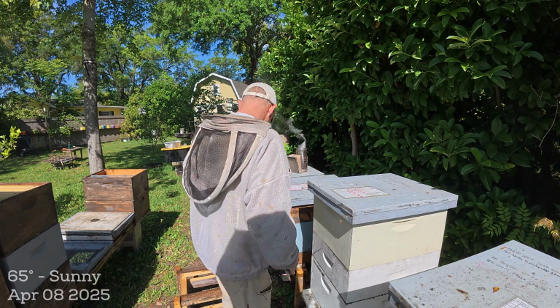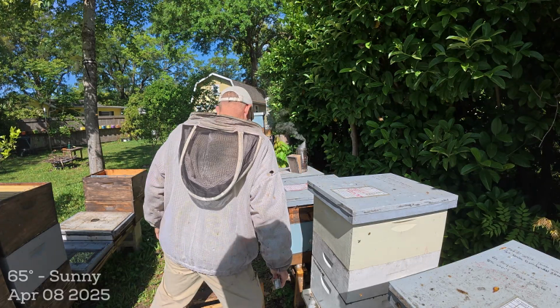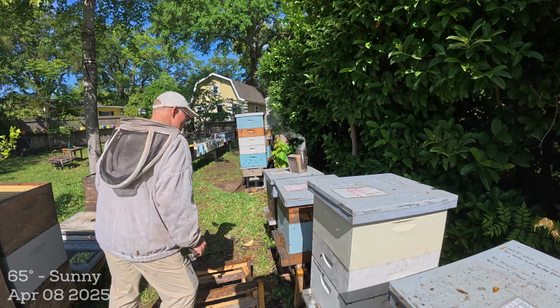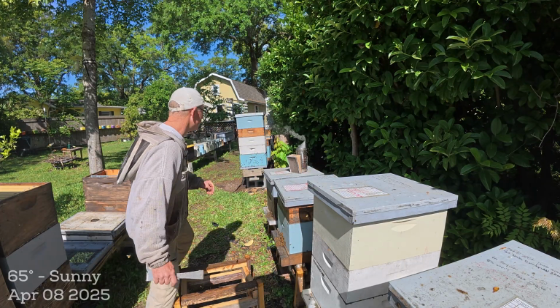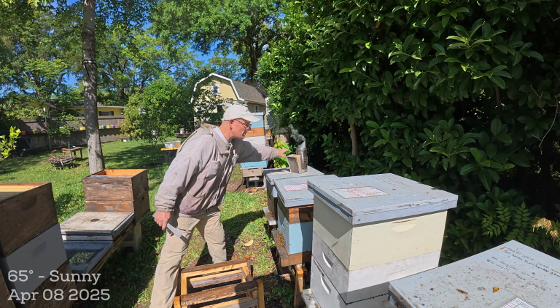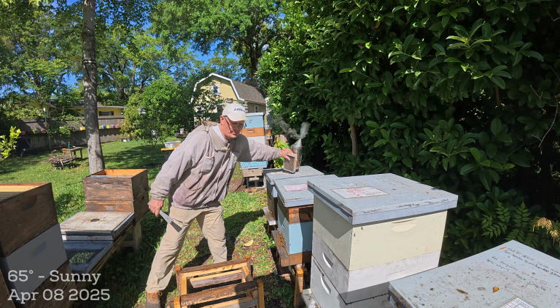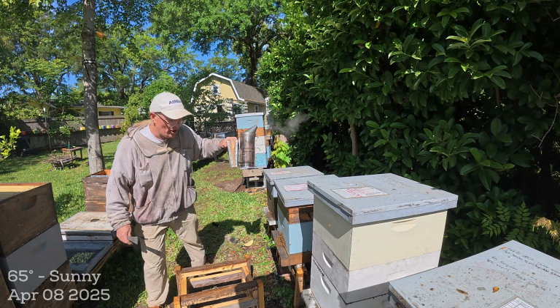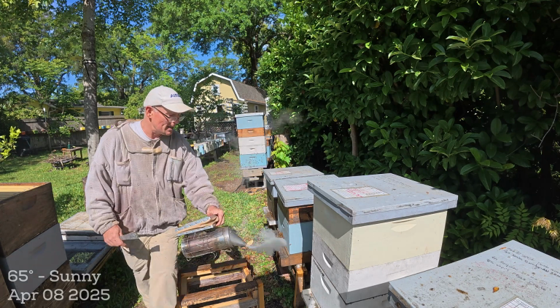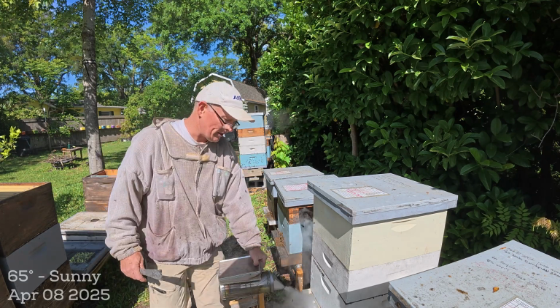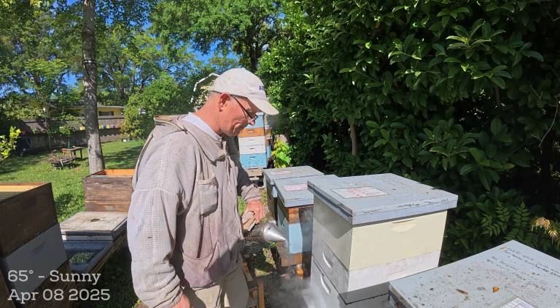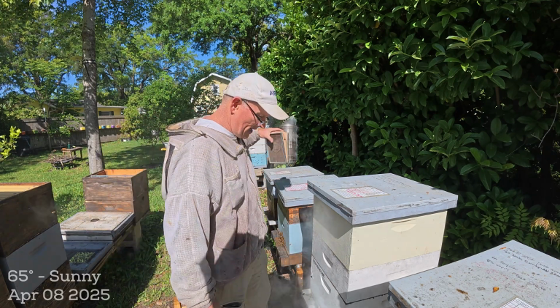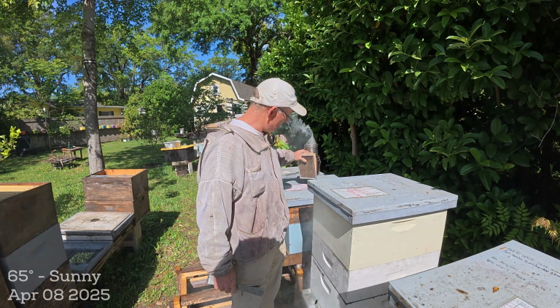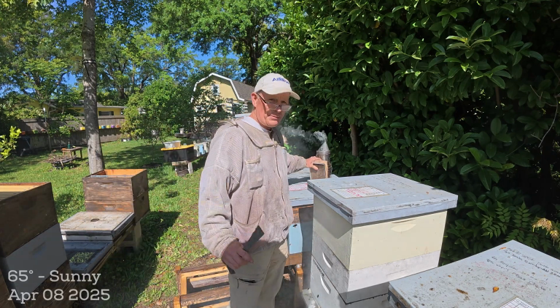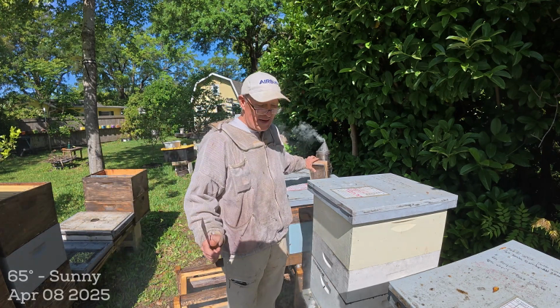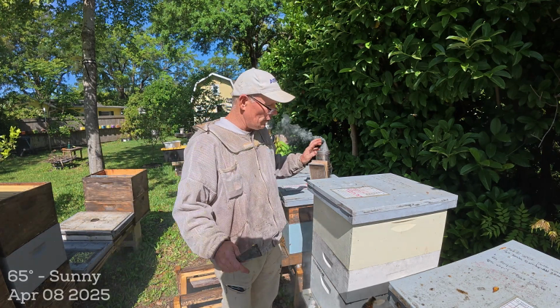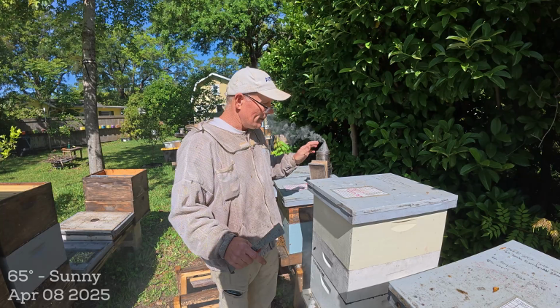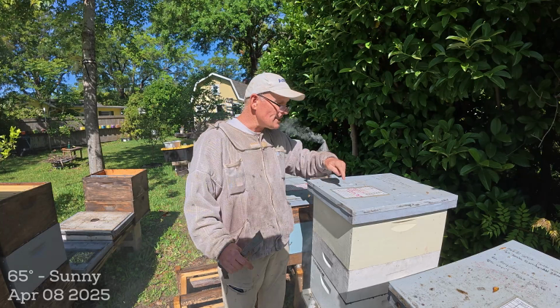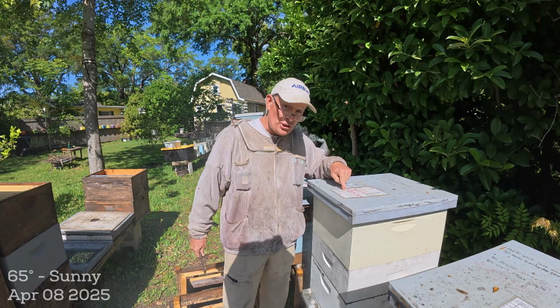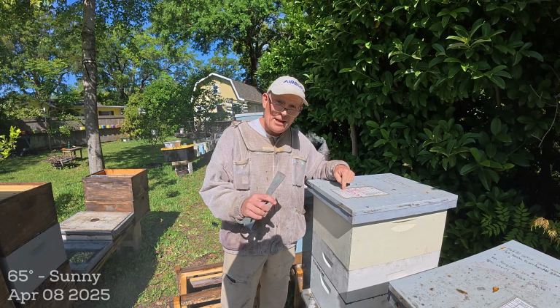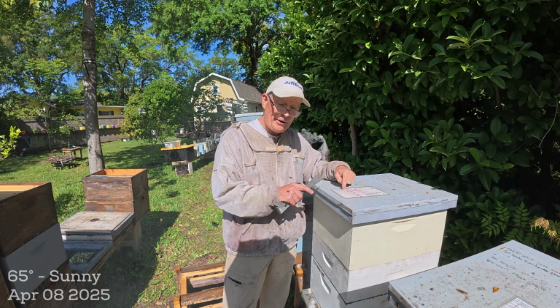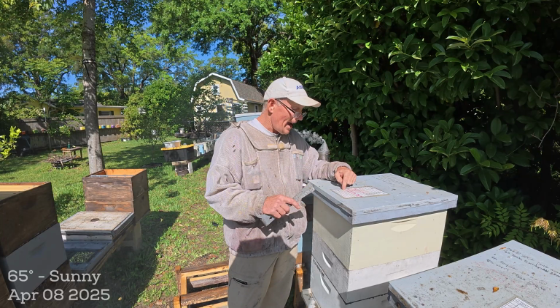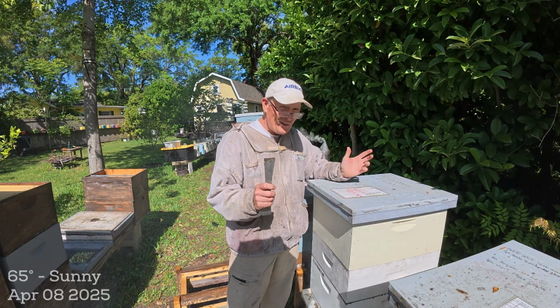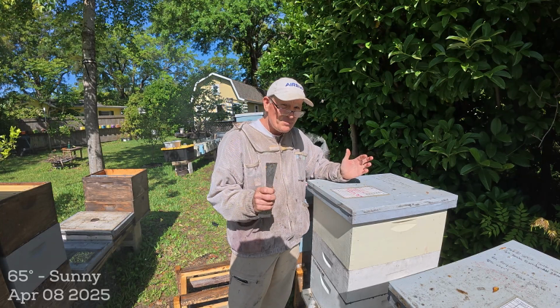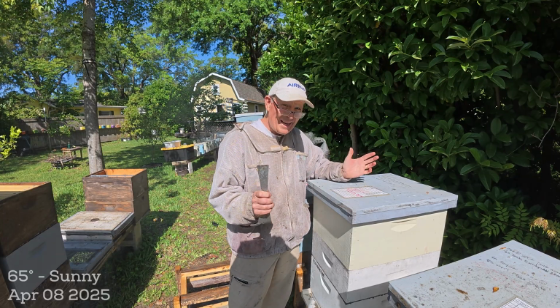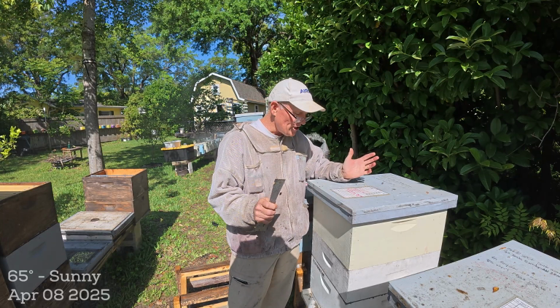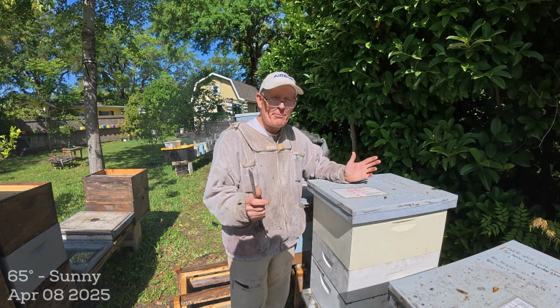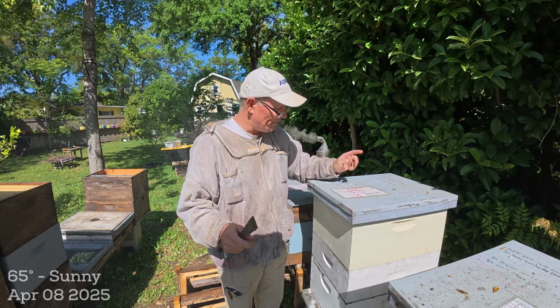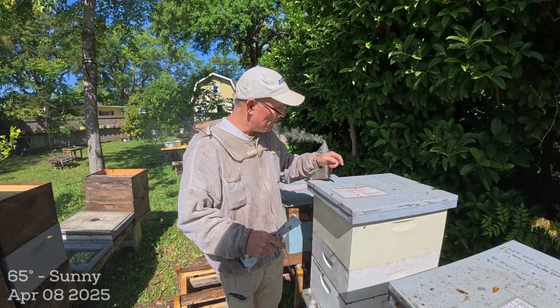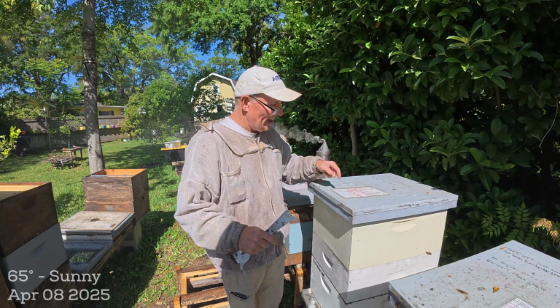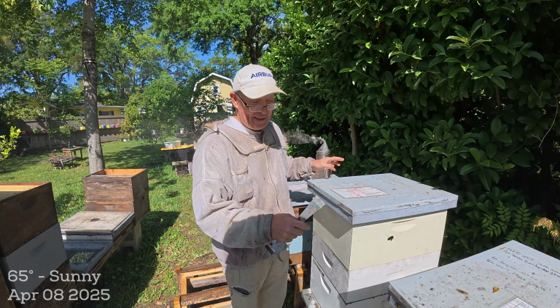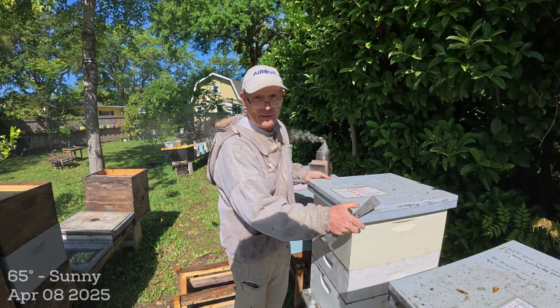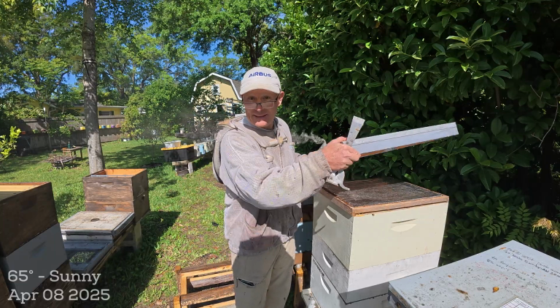I don't know if they're going to be buzzy, so I'll probably put my hood on. The bees are in a good mood because of the nectar flow. This just goes to show these notes matter — I'd kind of forgotten what day I needed to check cells. Anyway, here we go, let's see what we got.